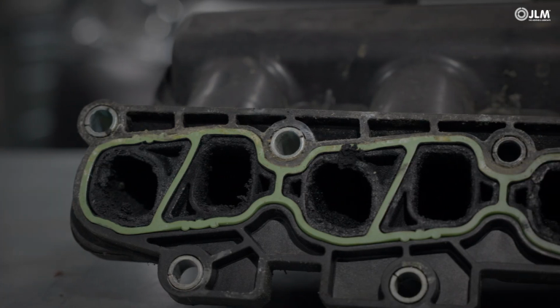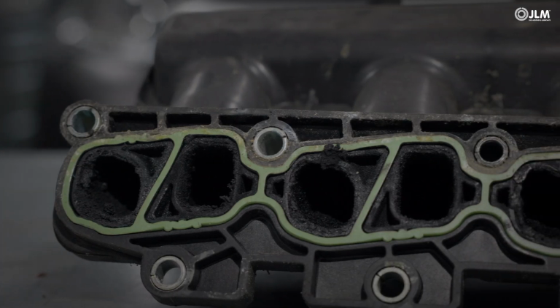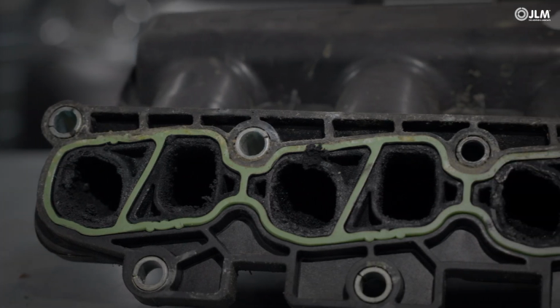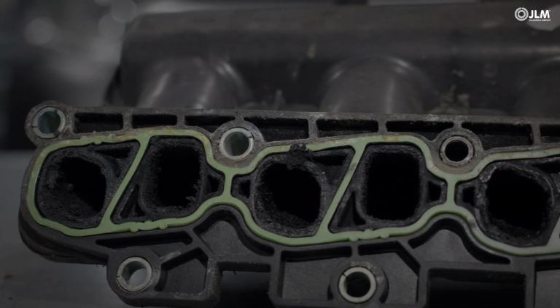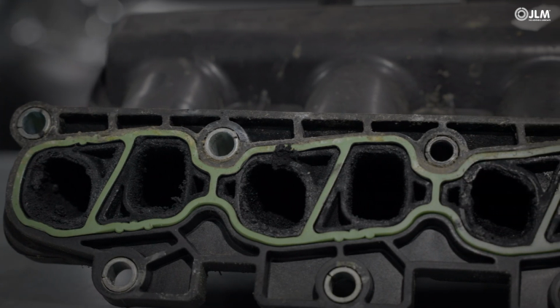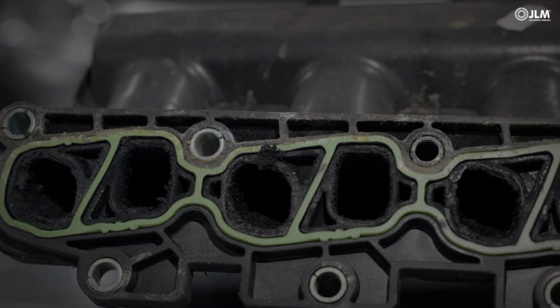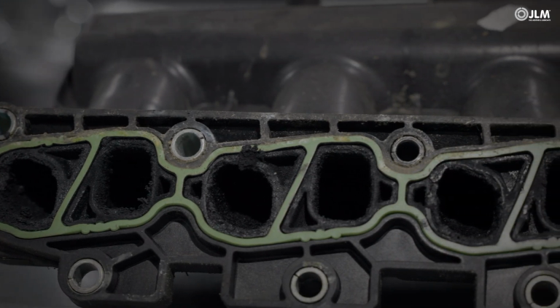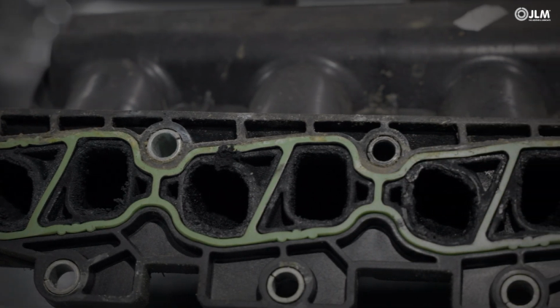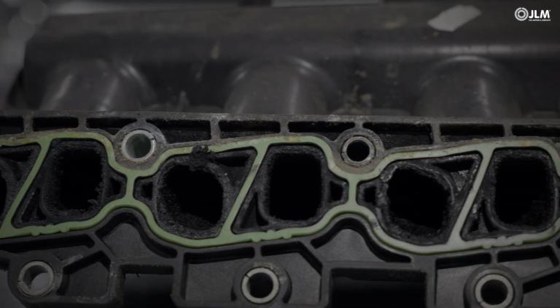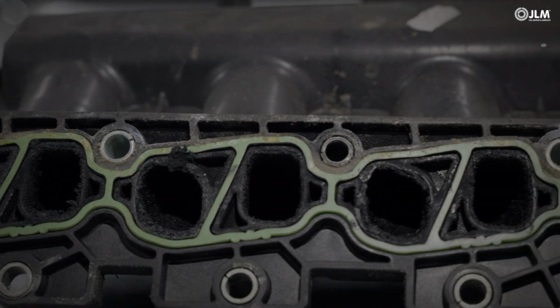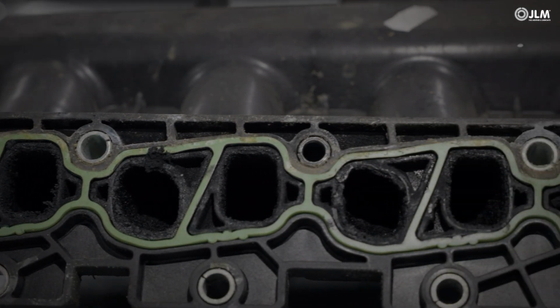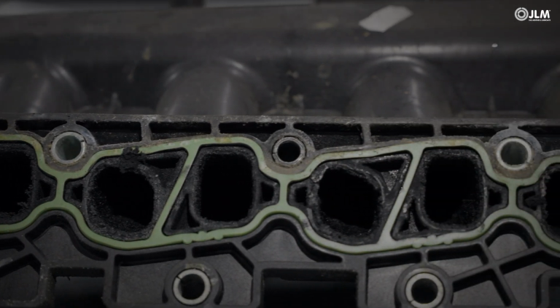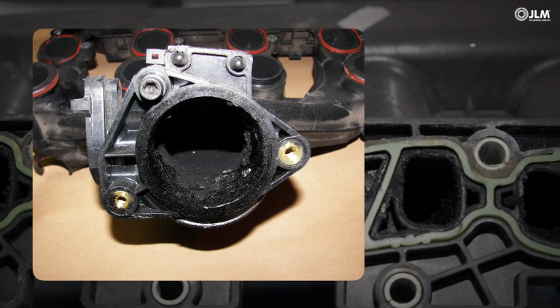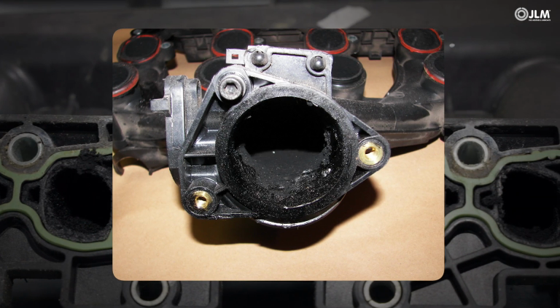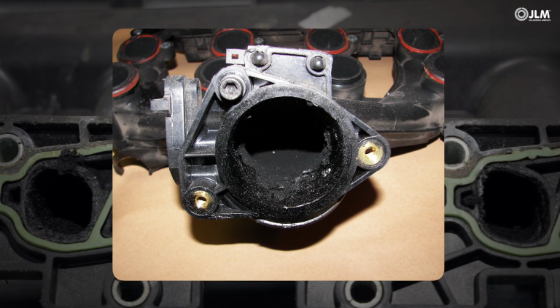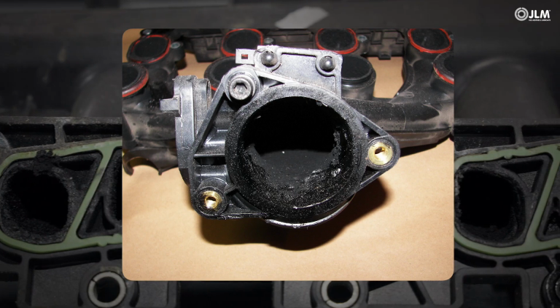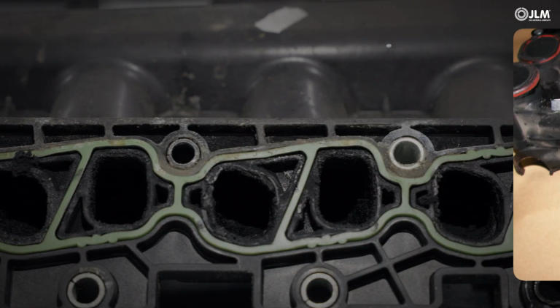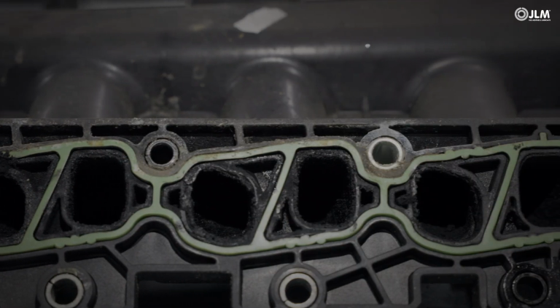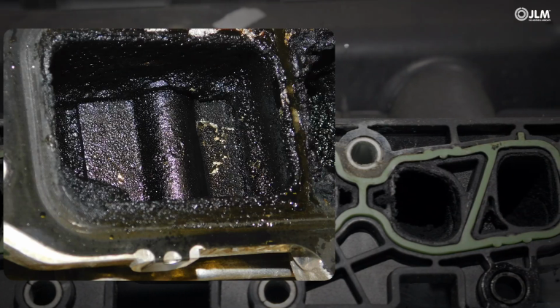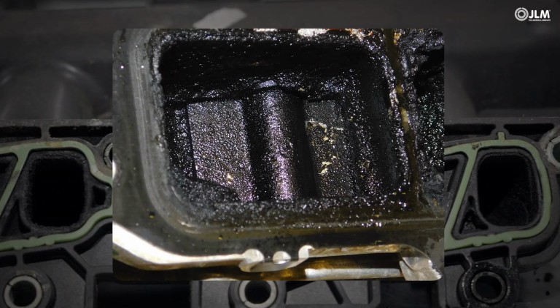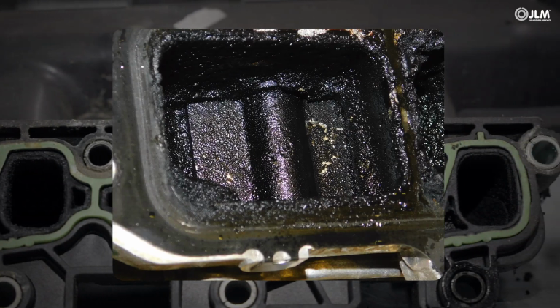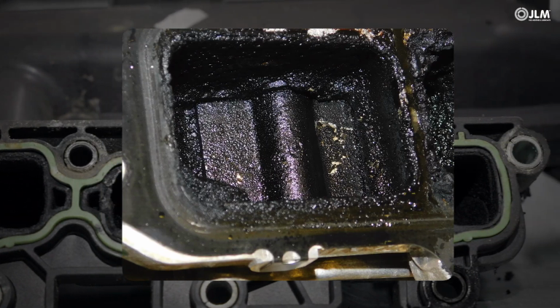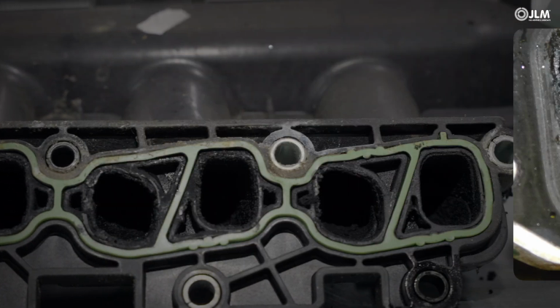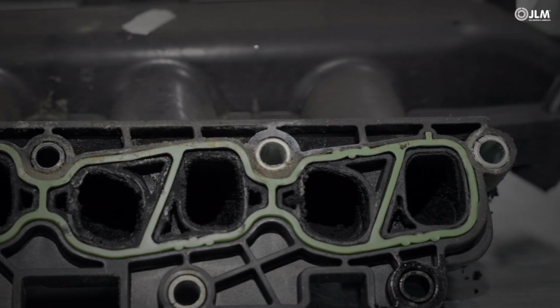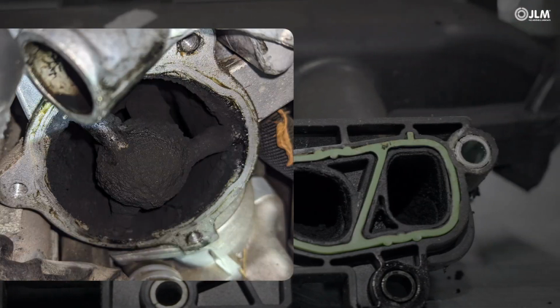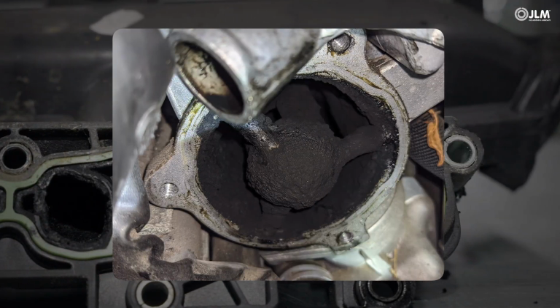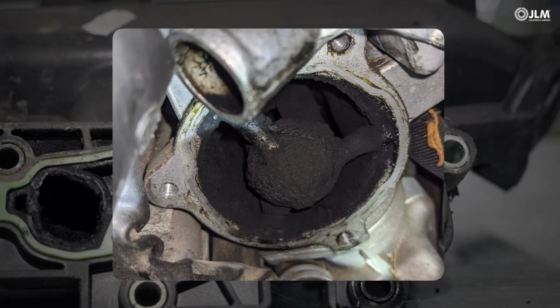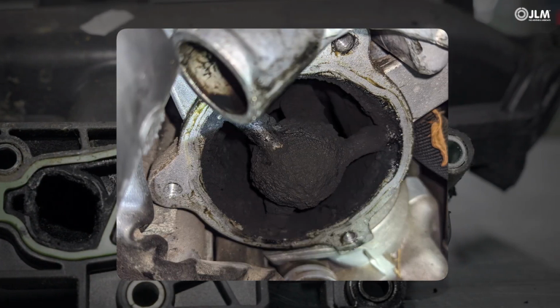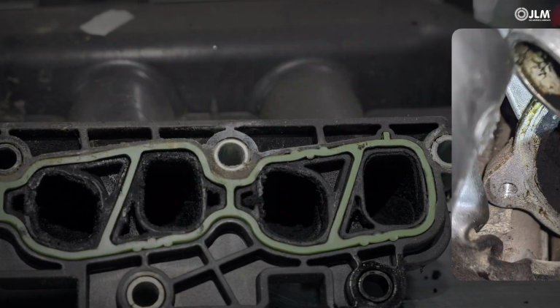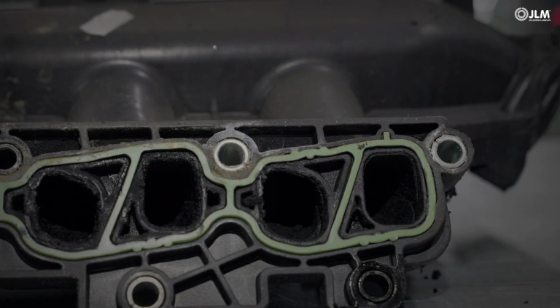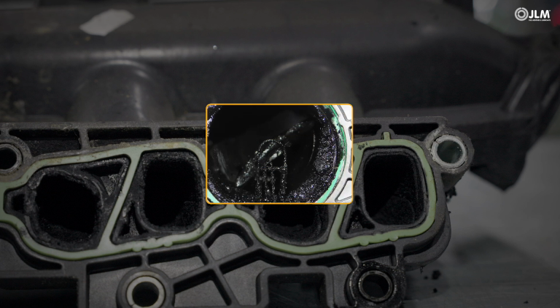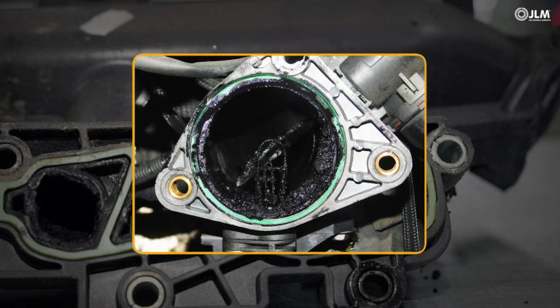When sooty diesel exhaust gas meets sticky oil mist, they form a sludge that accumulates within the engine intake. This chokes engines of fresh air and raises harmful exhaust emissions. It also results in a power loss and higher fuel bills.